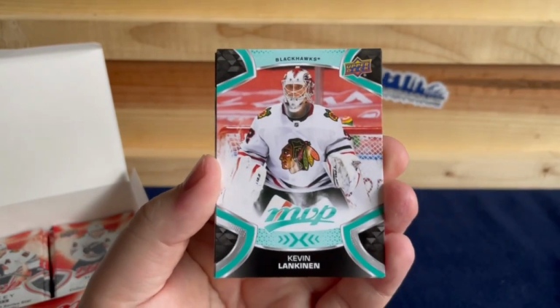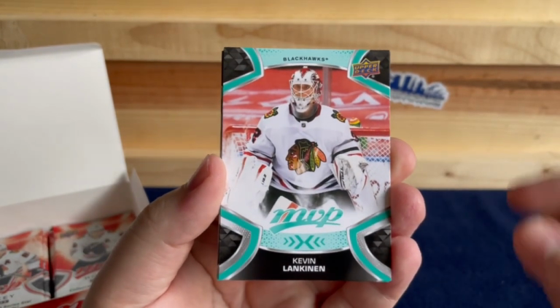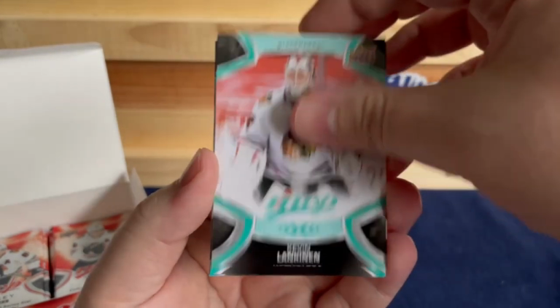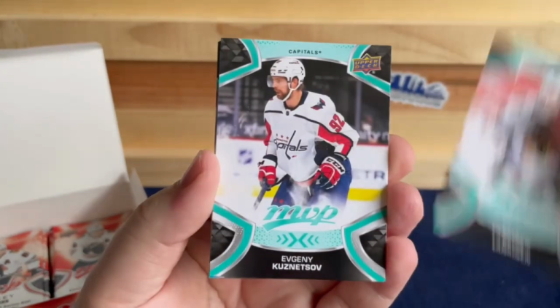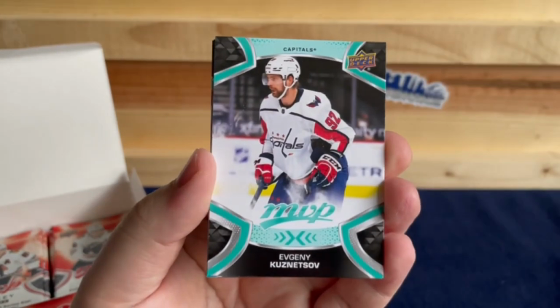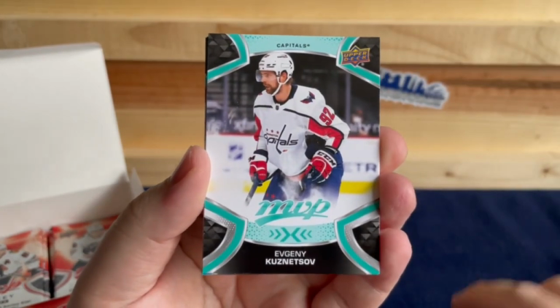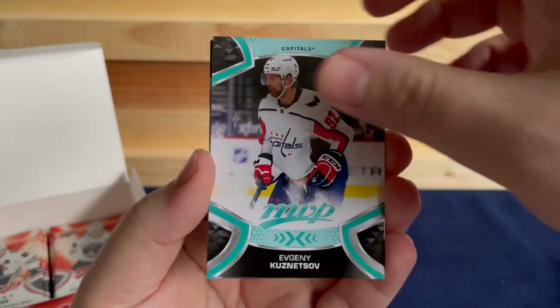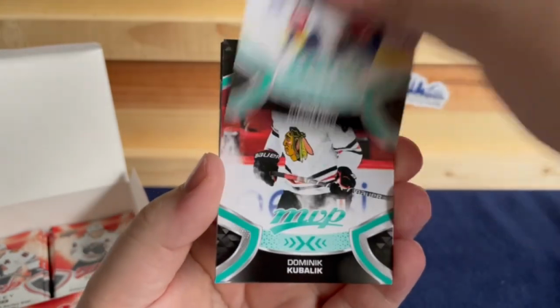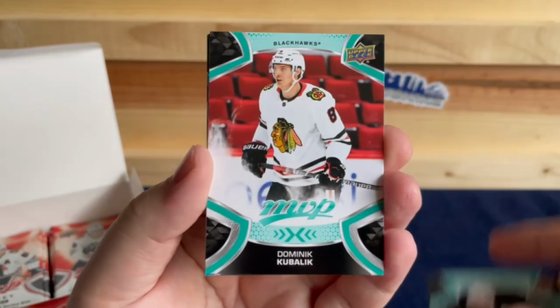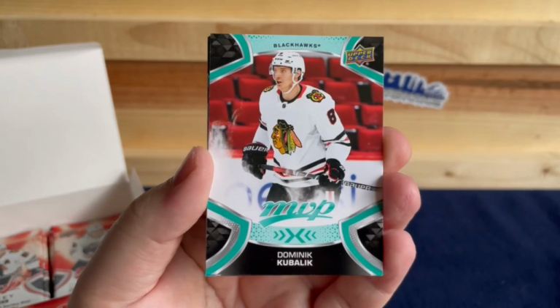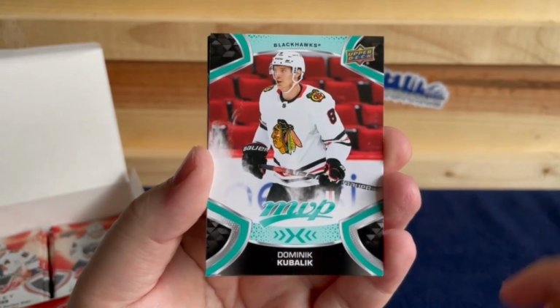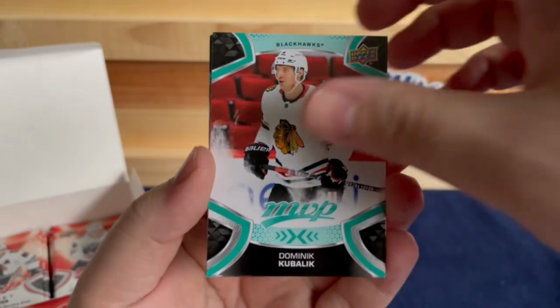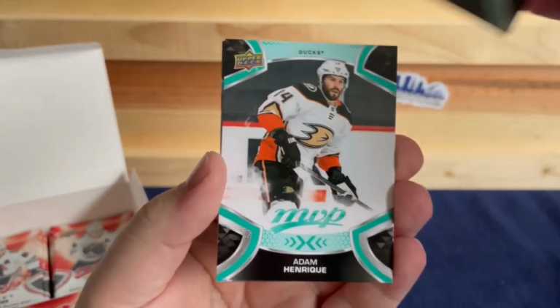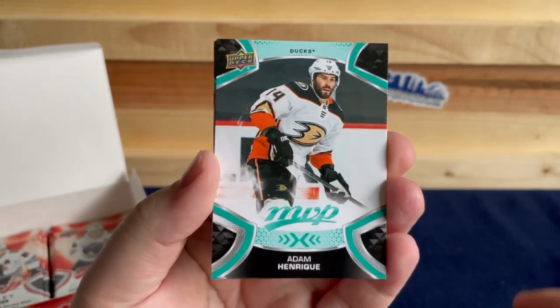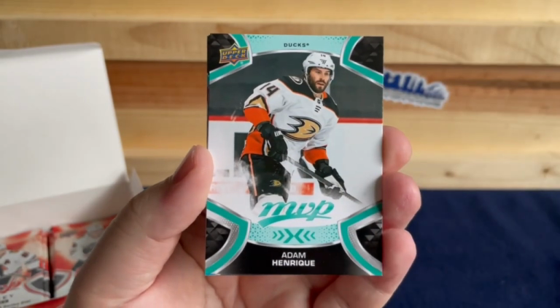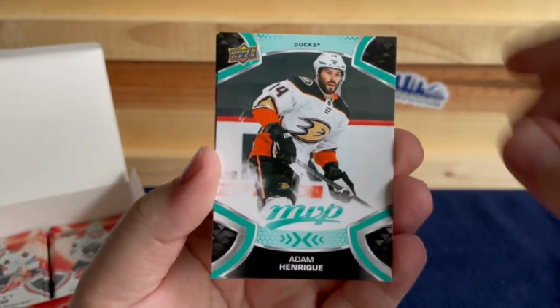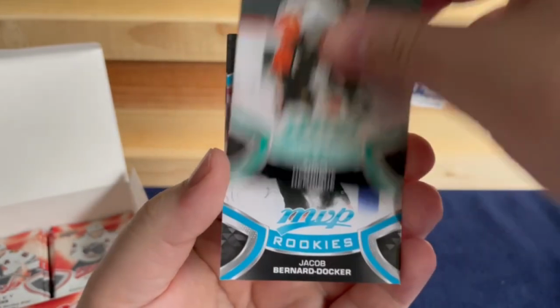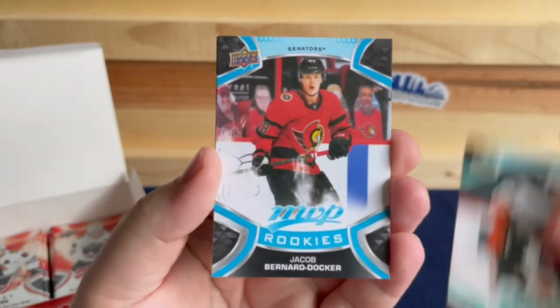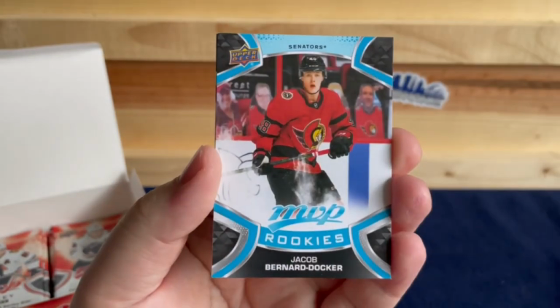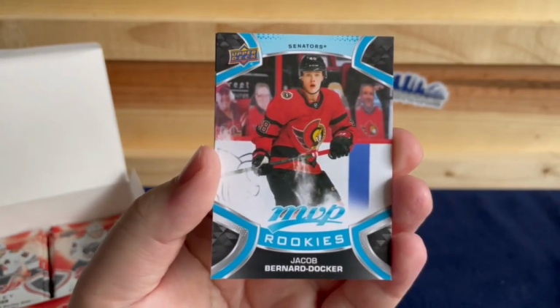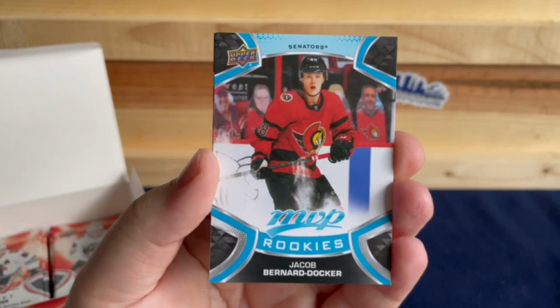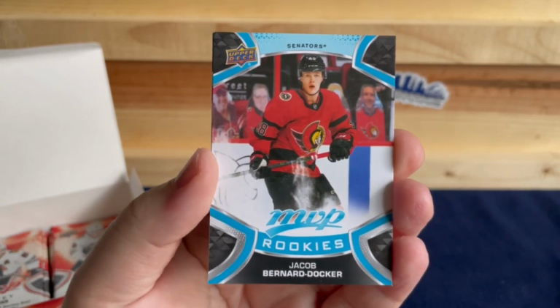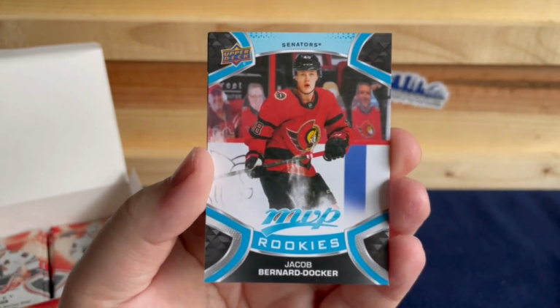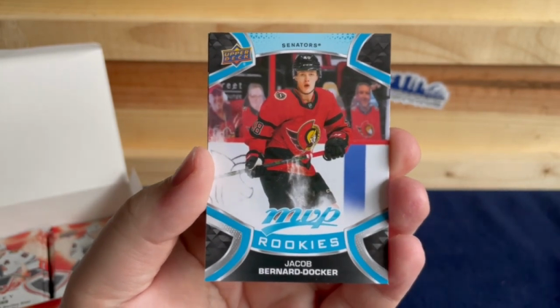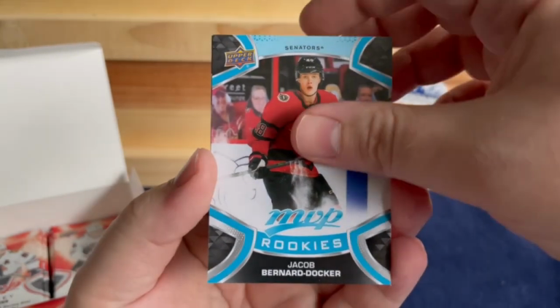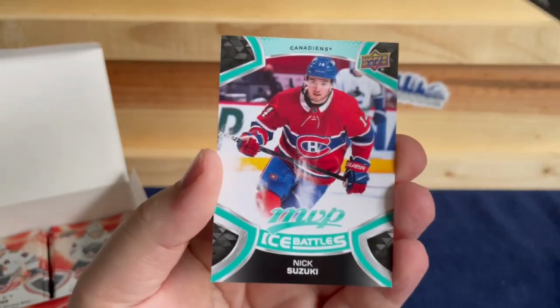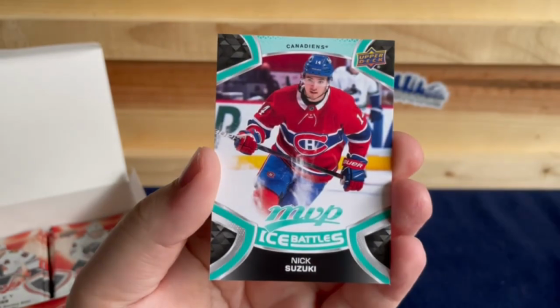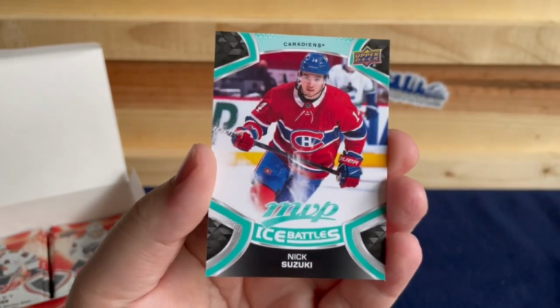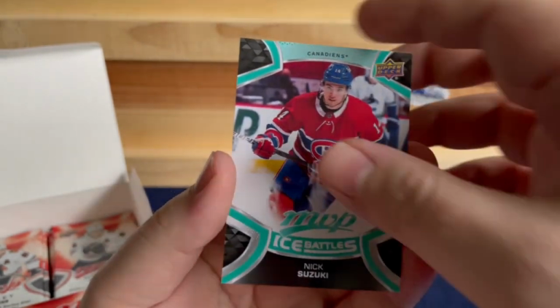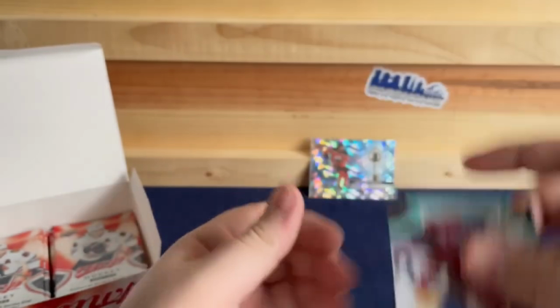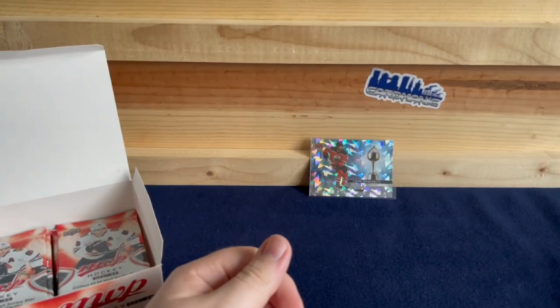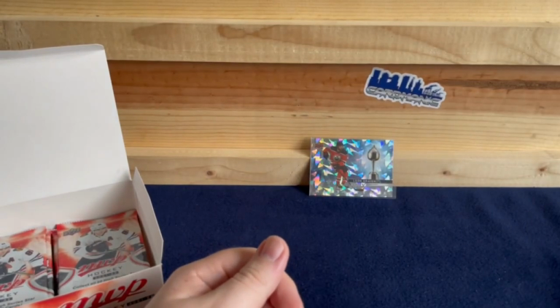Kevin Lankinen, Evgeny Kuznetsov, Tom-Lee Kubelik, Adam Henrique, a rookie of Jacob Bernard-Docker for Ottawa, and a Nick Suzuki Ice Battles.